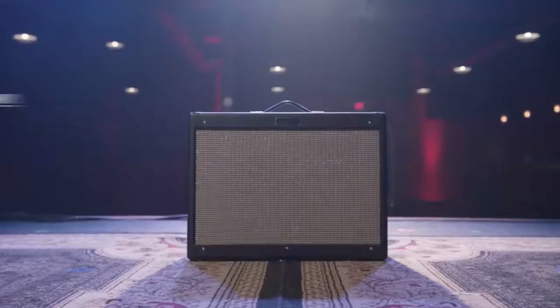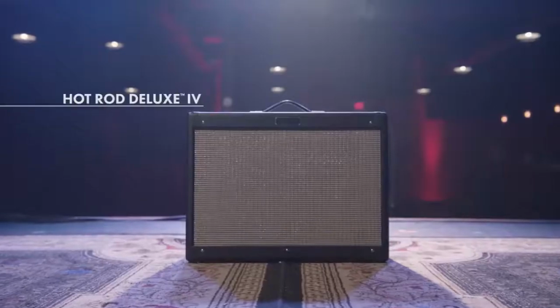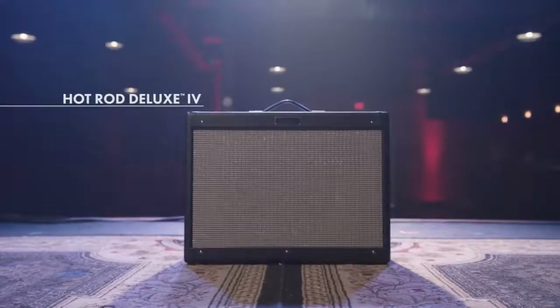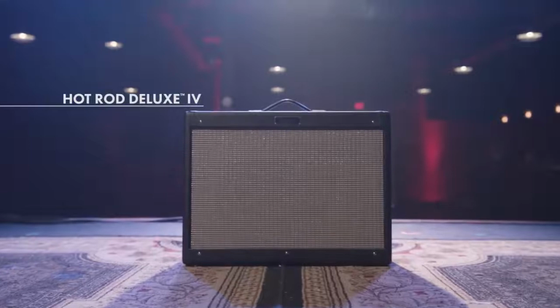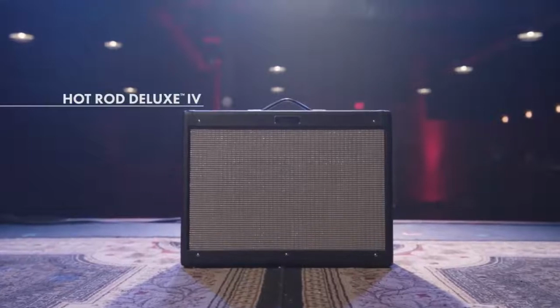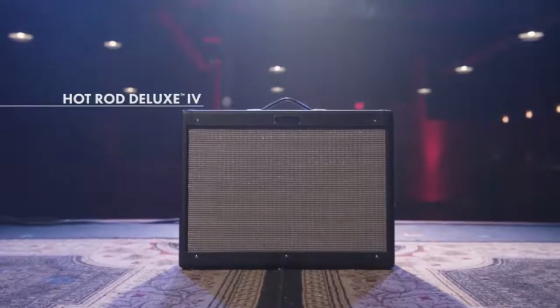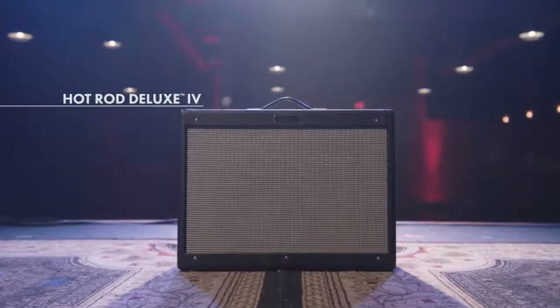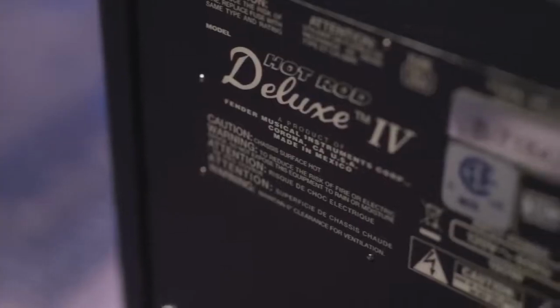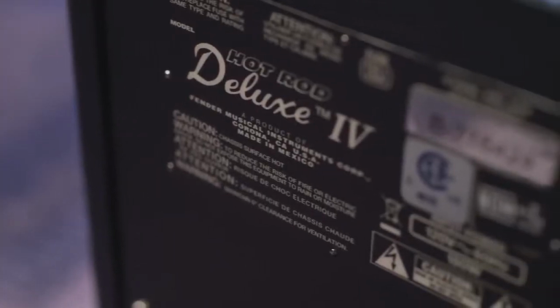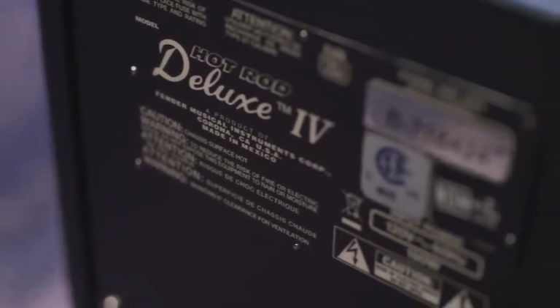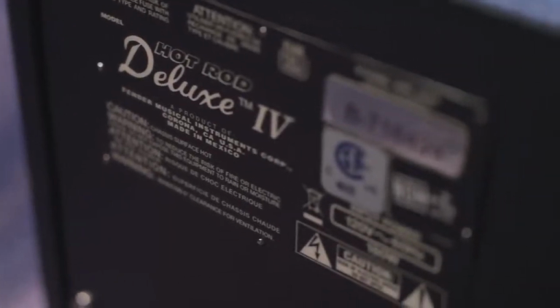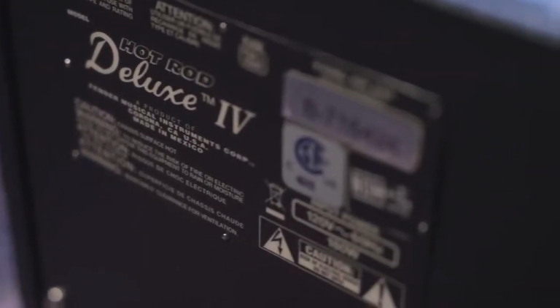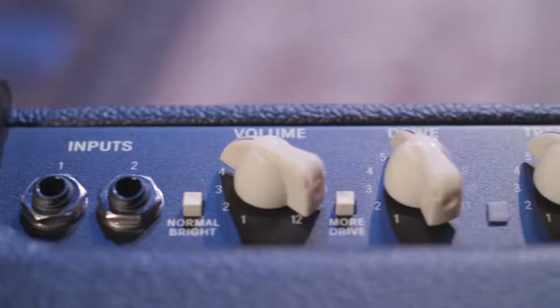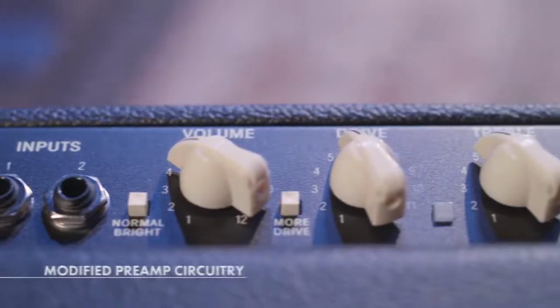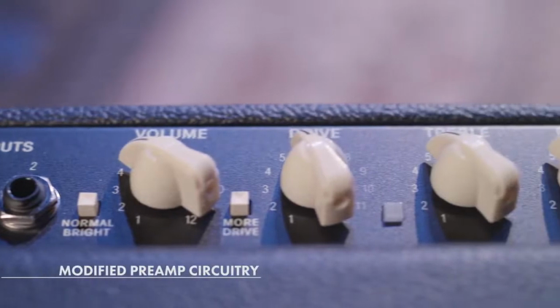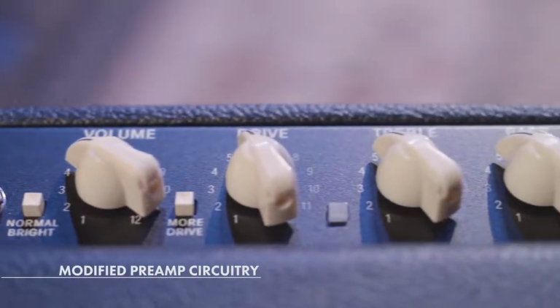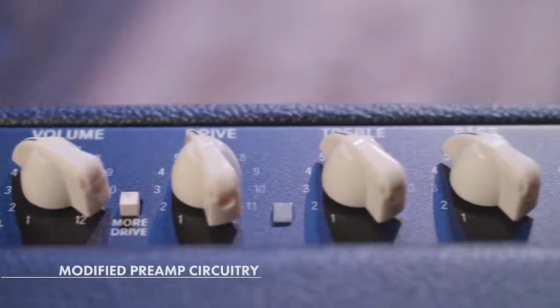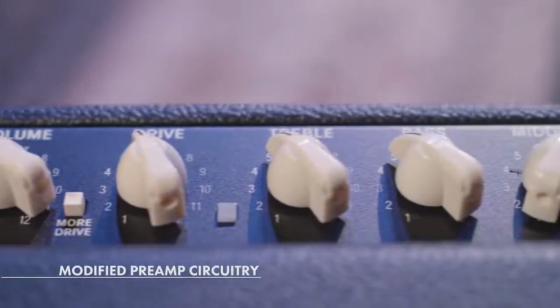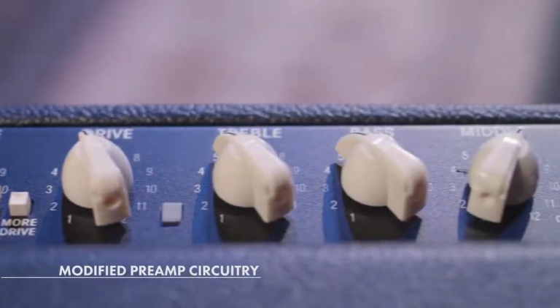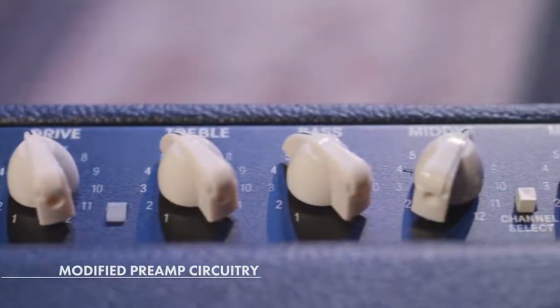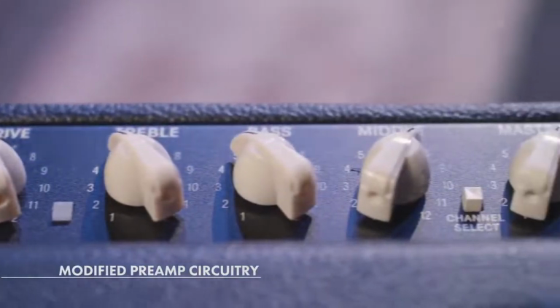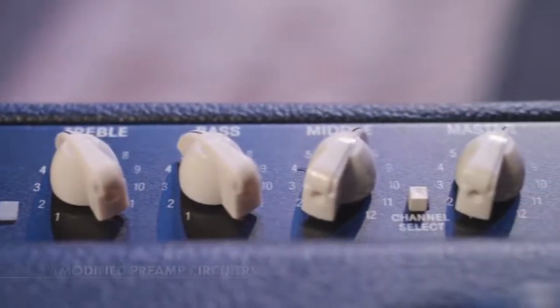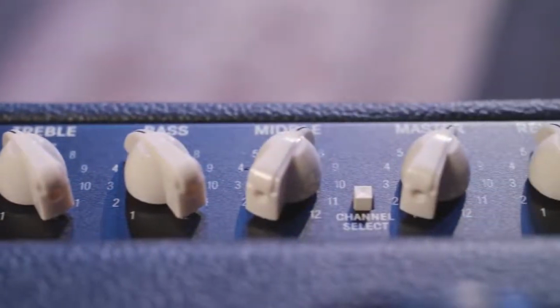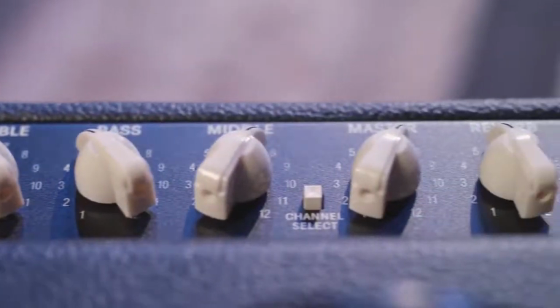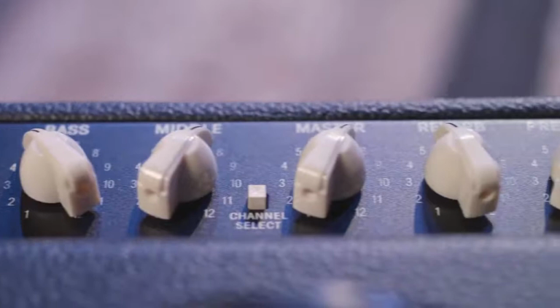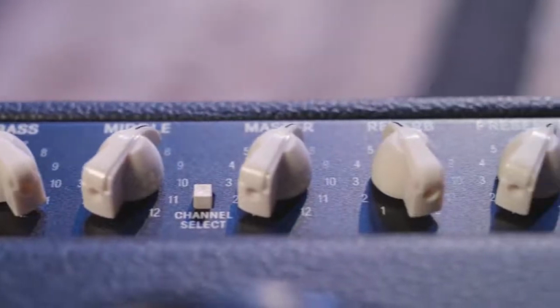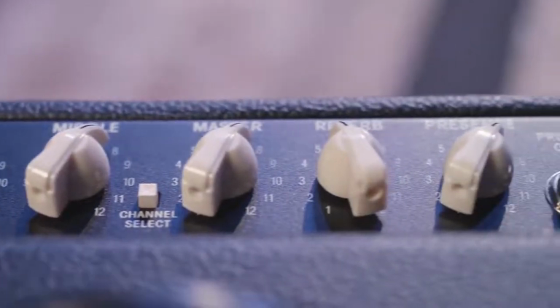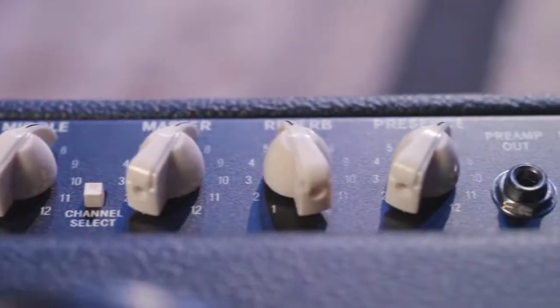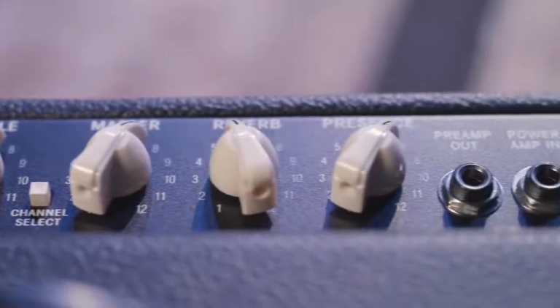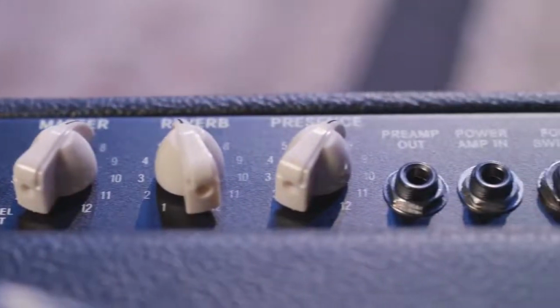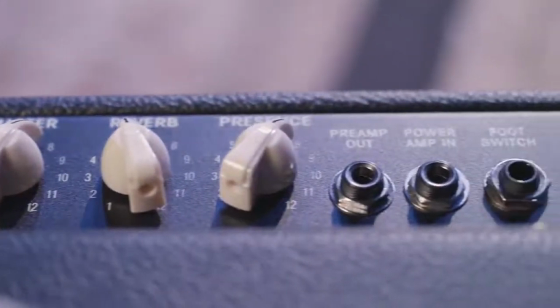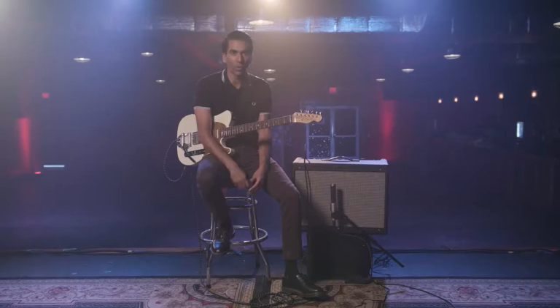The first time I used the Hot Rod Deluxe was probably 20 years ago. The thing I like about this versus some of the previous versions are the modified preamp circuitry. I notice that when I push the overdrive, the notes remain articulate. The low end feels great, no matter how hard I push the overdrive.